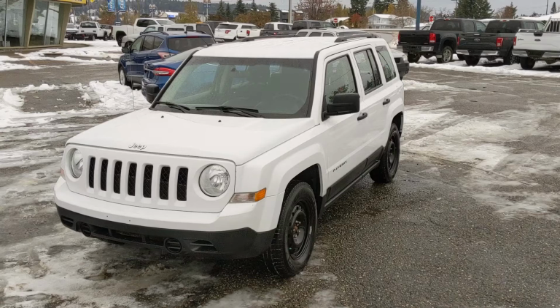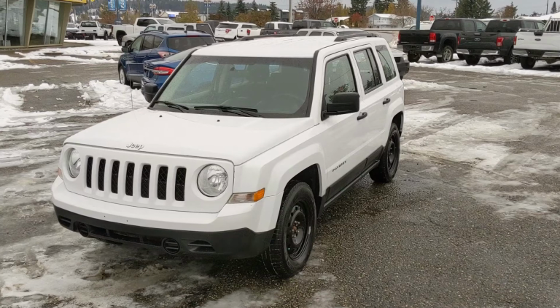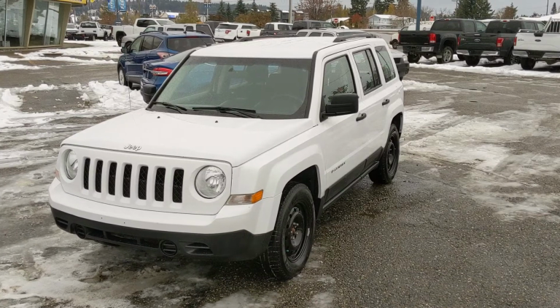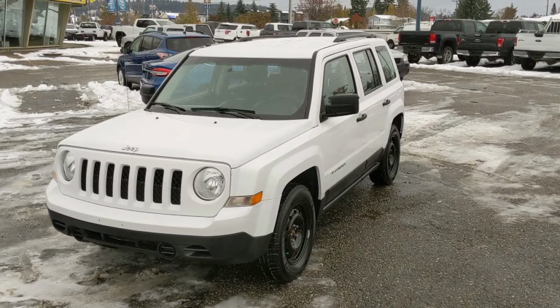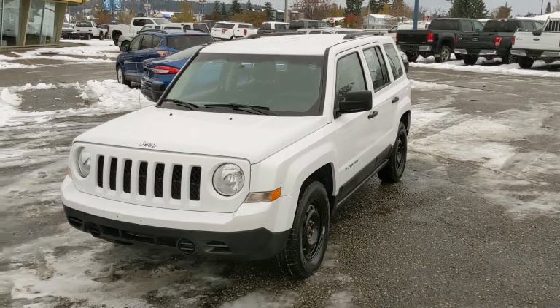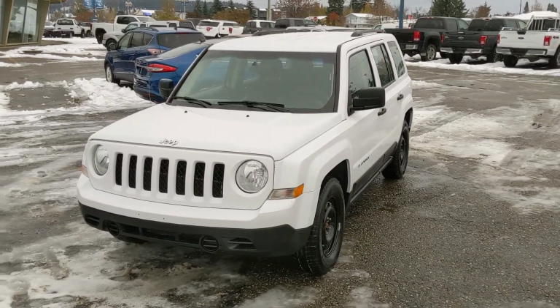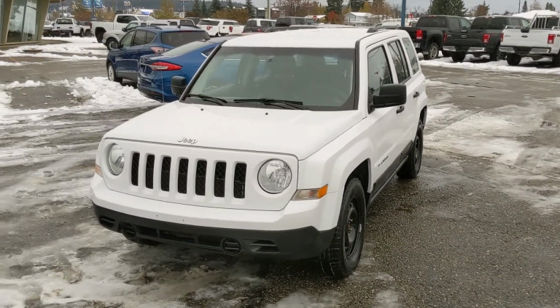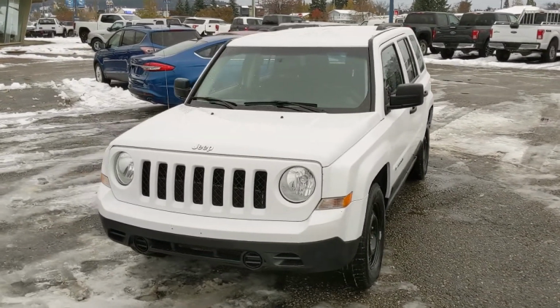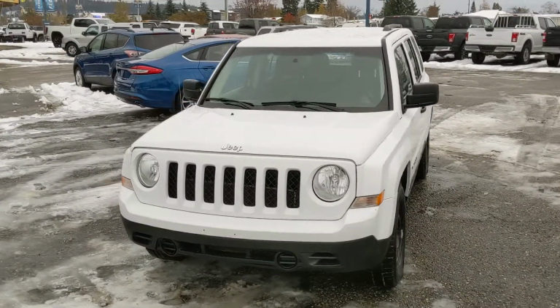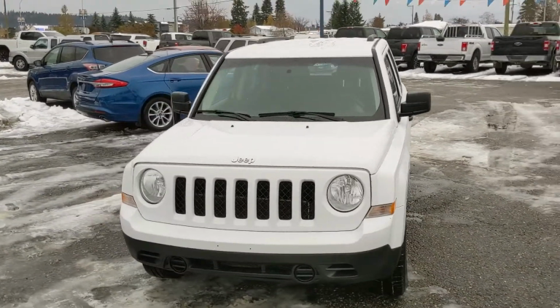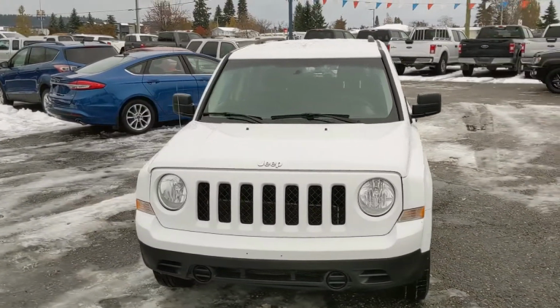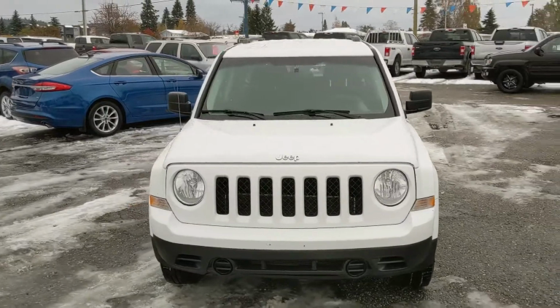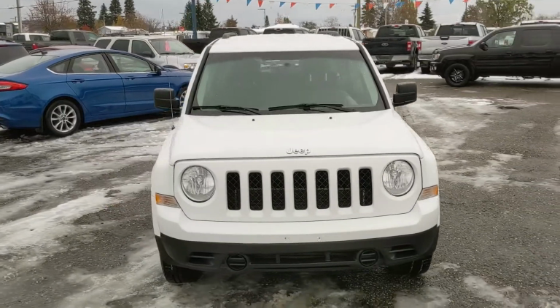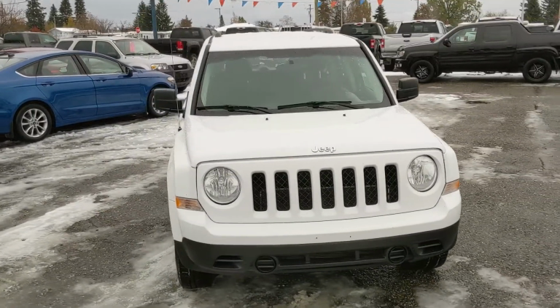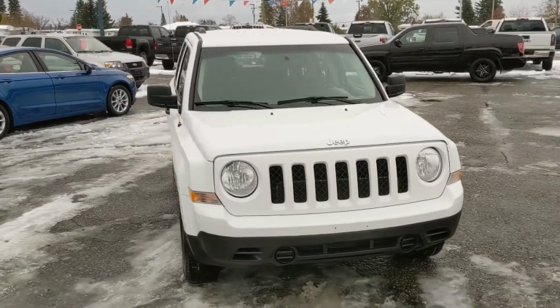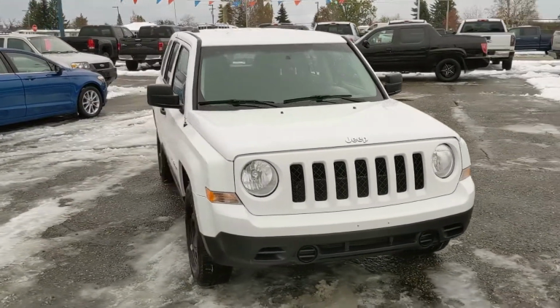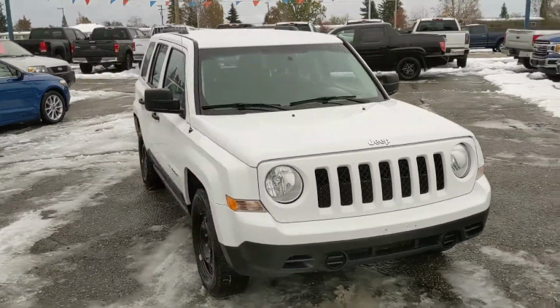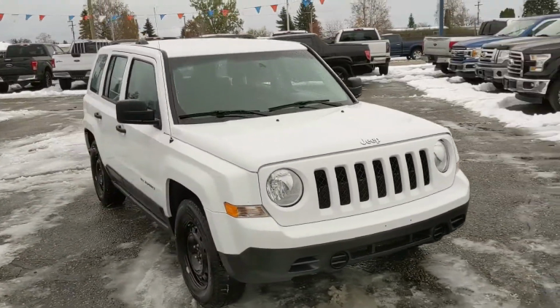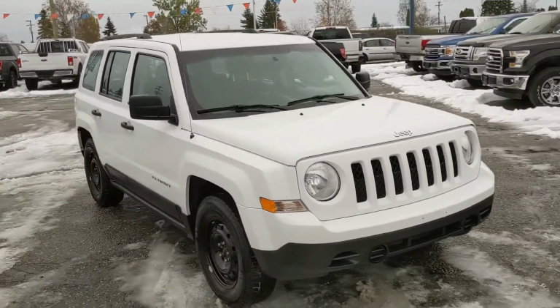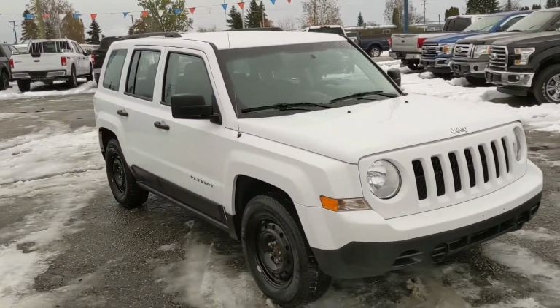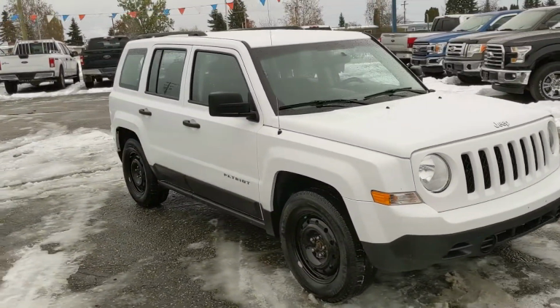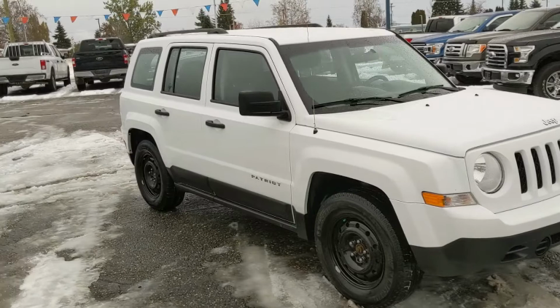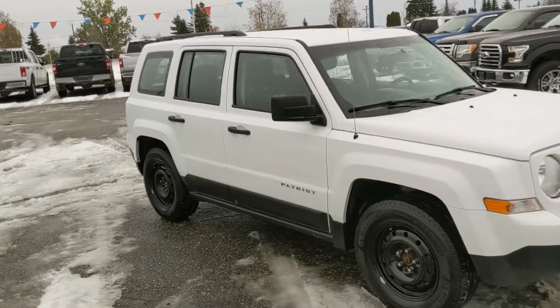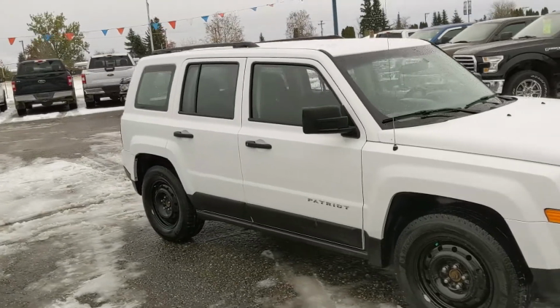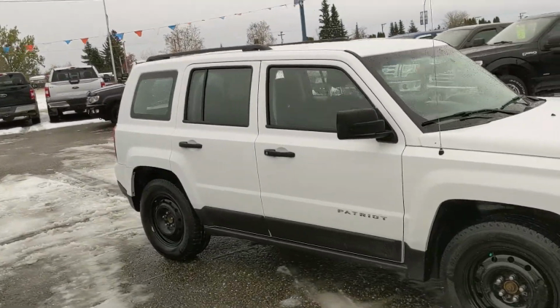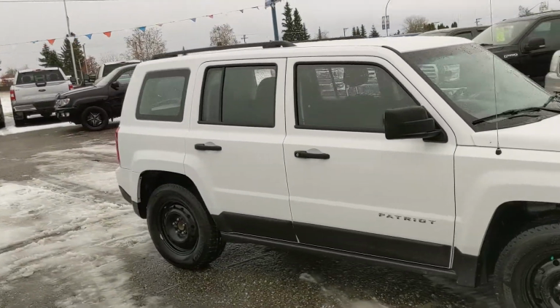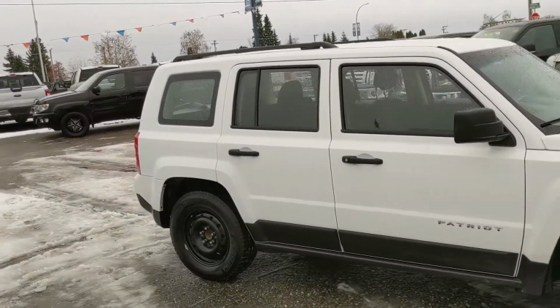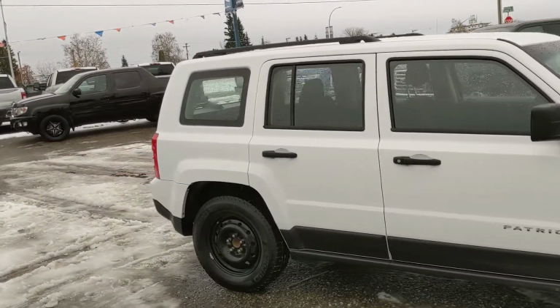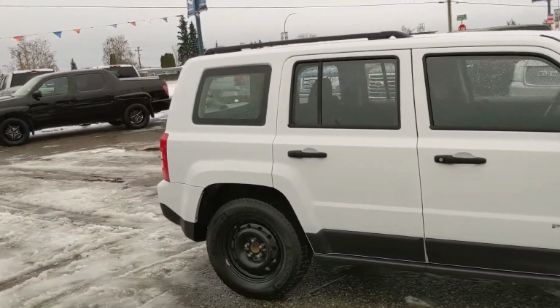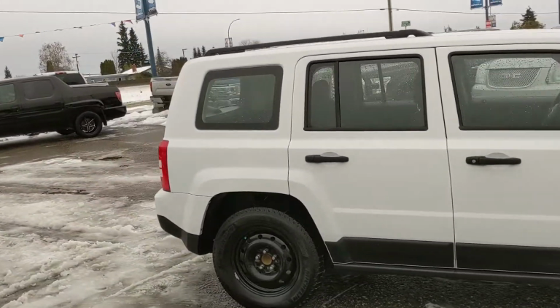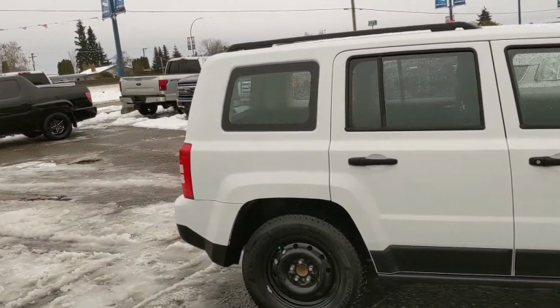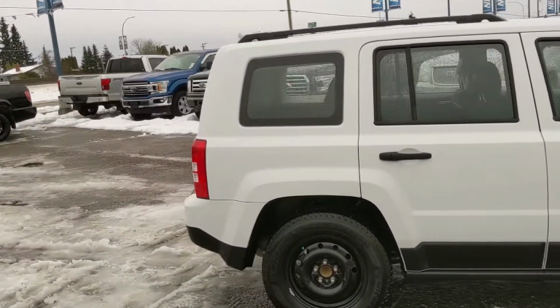Hello, this is Eric at the Prince Edward Ford Pre-owned Supercenter, and we're taking a look at the 2016 Jeep Patriot. Powered by a 2.4 liter inline-4 engine providing you with excellent fuel efficiency for getting around. Freshly detailed so it's looking nice and clean.